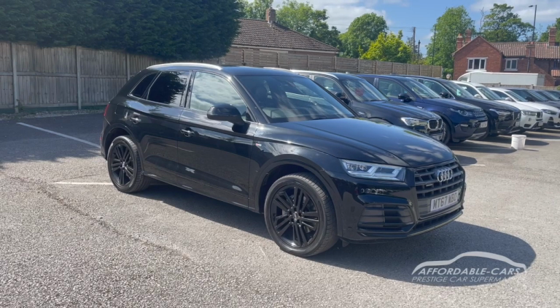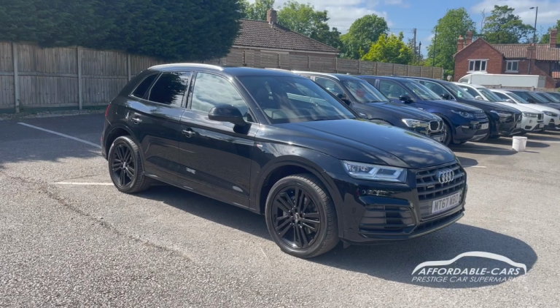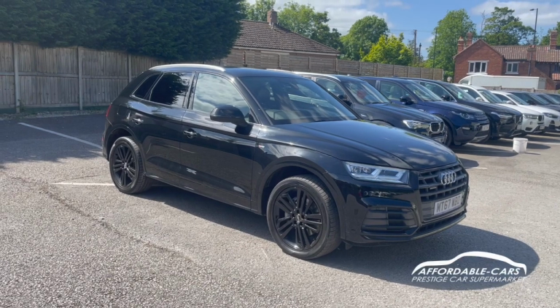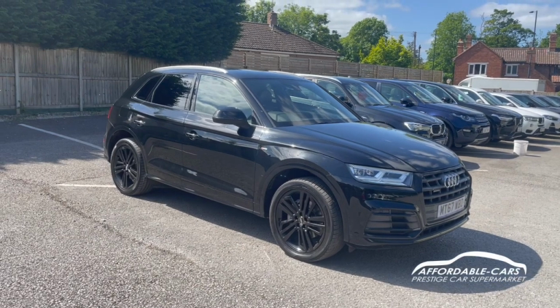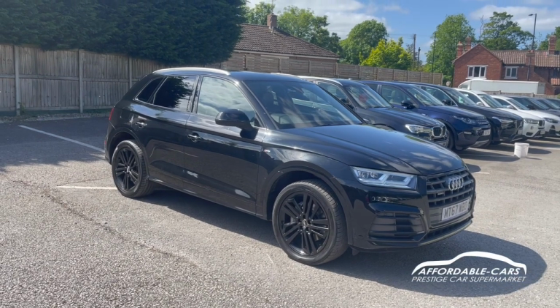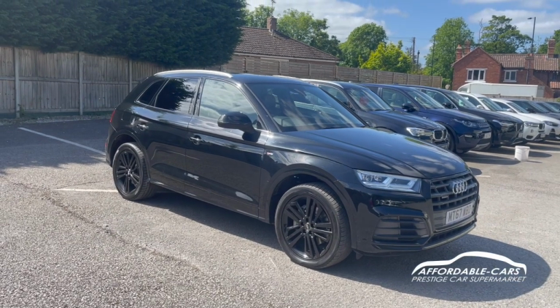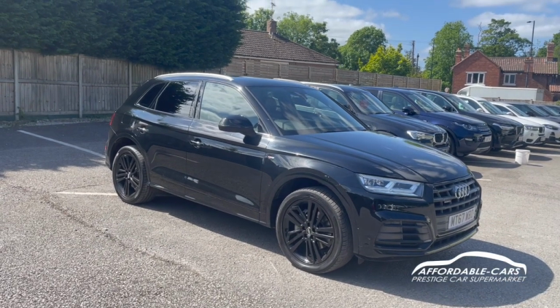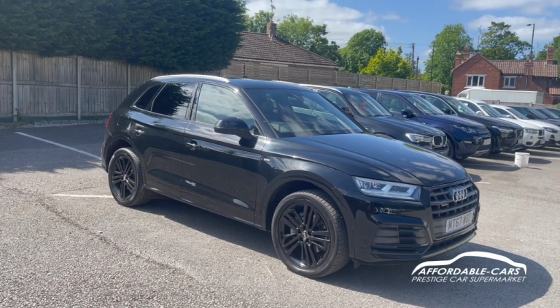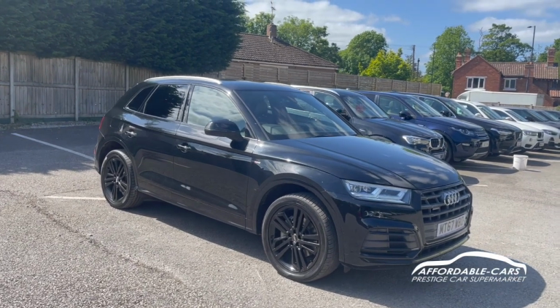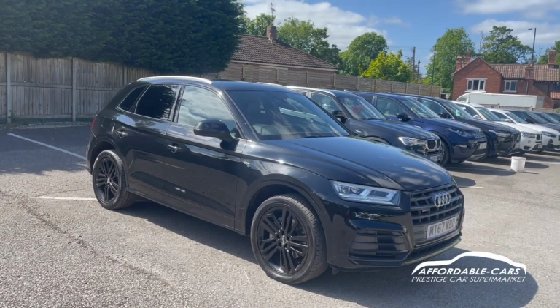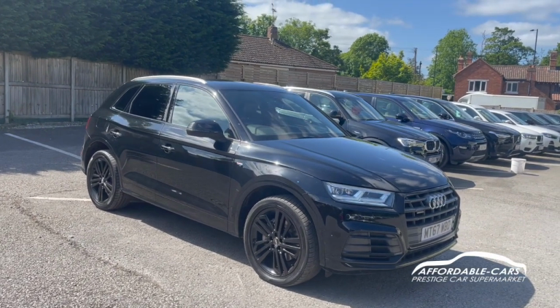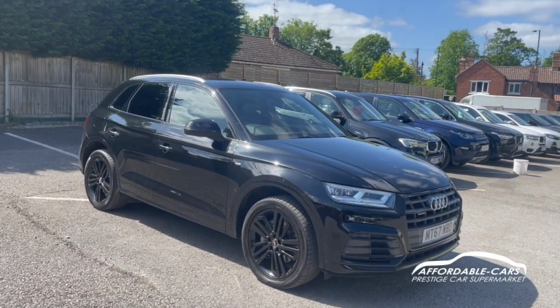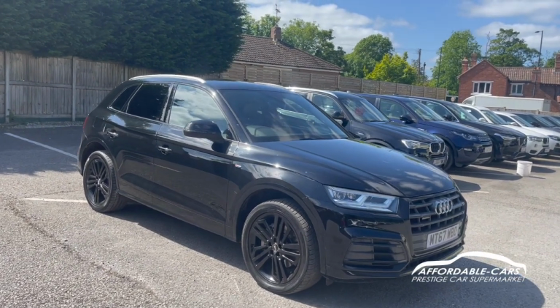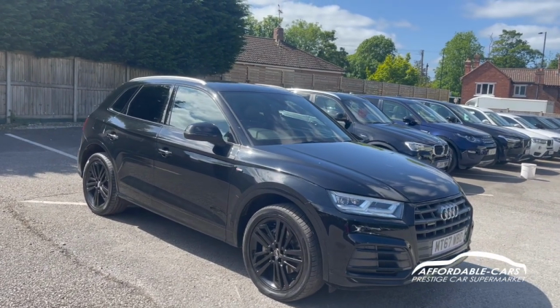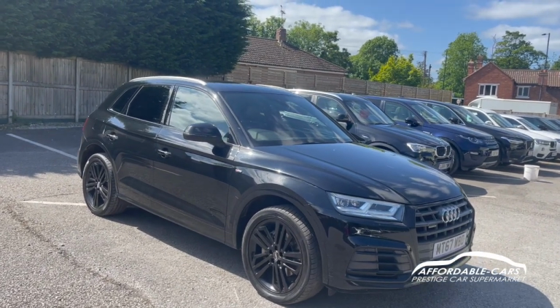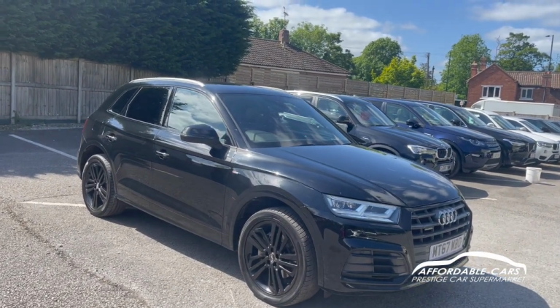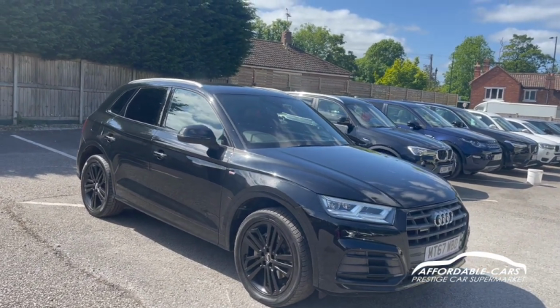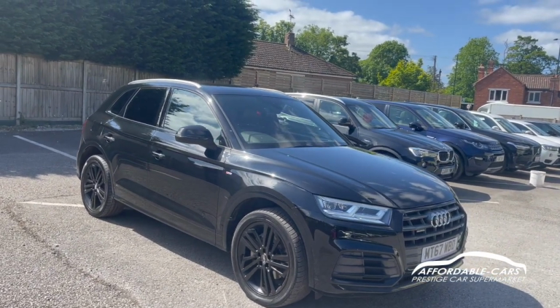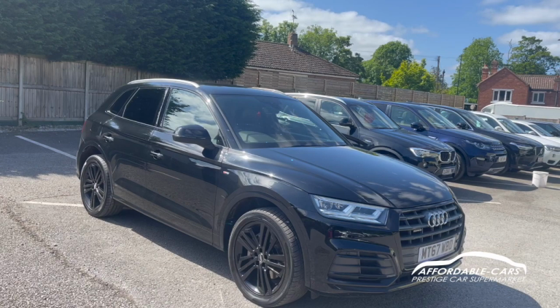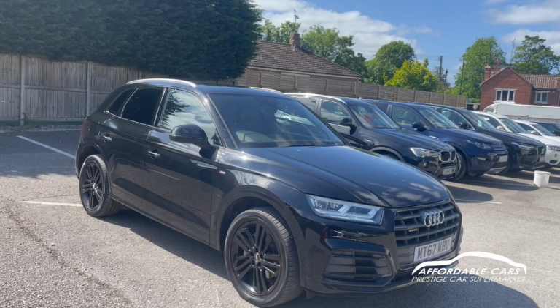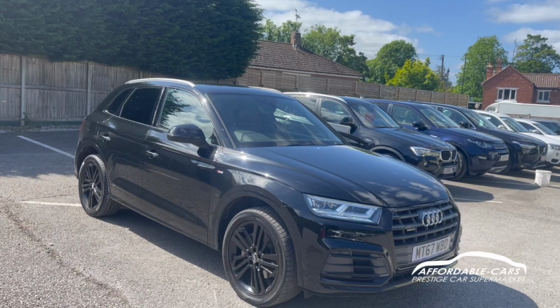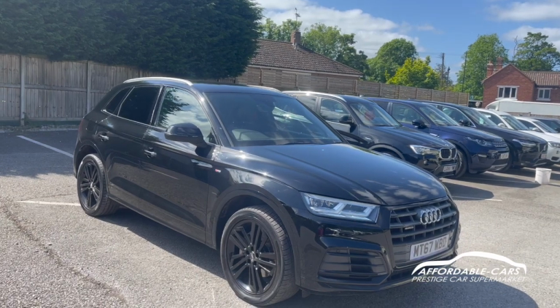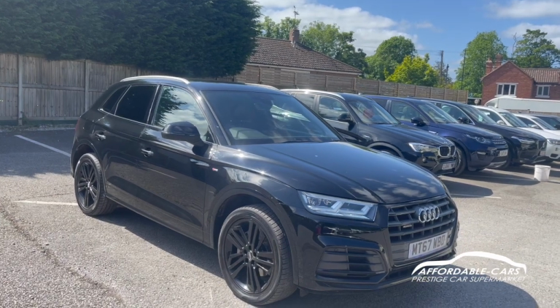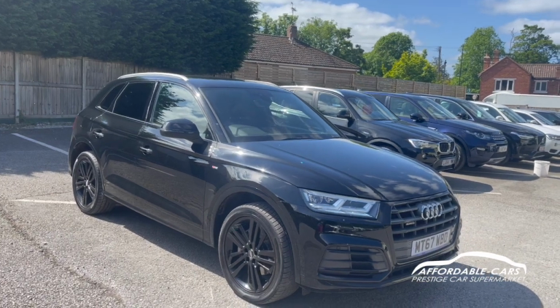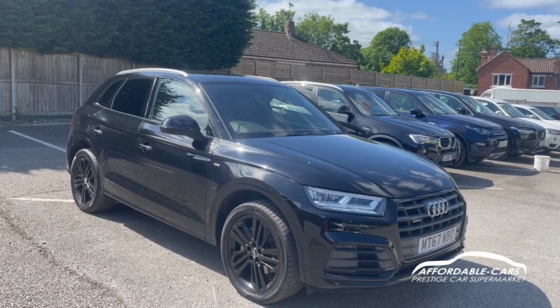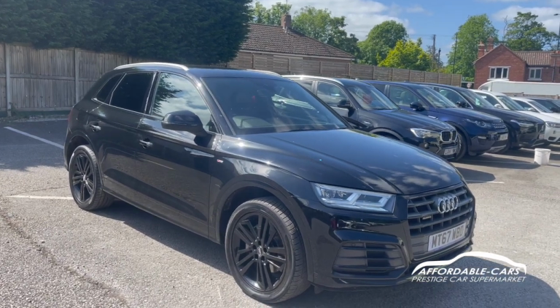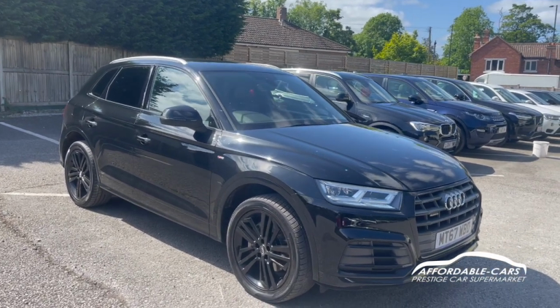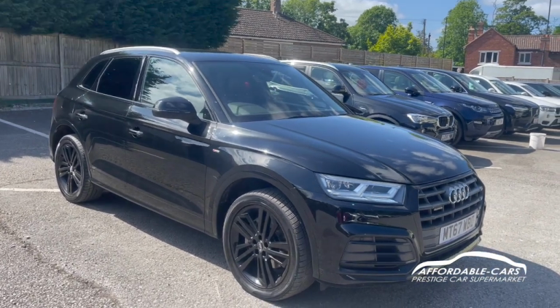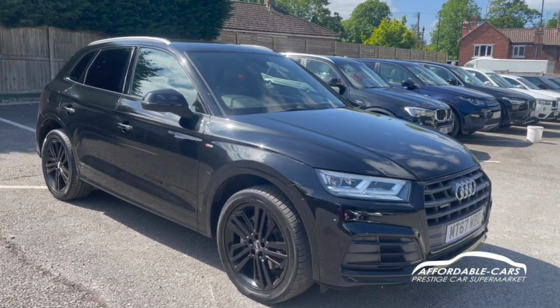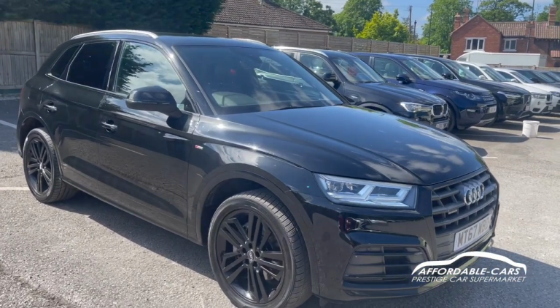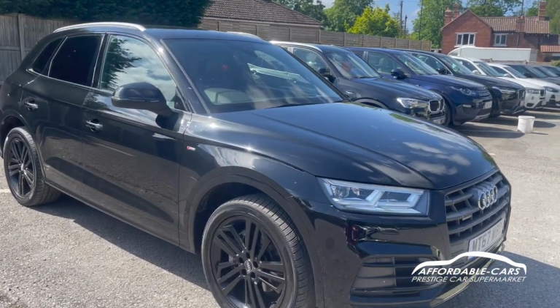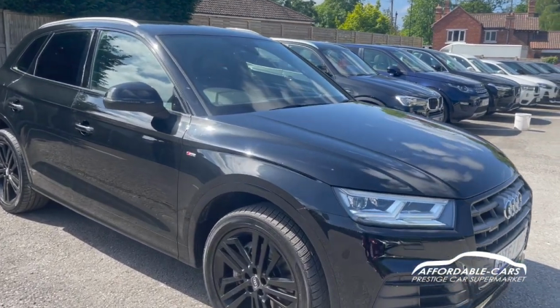Hi guys, today we're going to do a virtual walk around our fresh-in-stock Audi Q5. It's the two-litre TDI and this is the Quattro S-Line edition, finished in gorgeous Mythos Black.